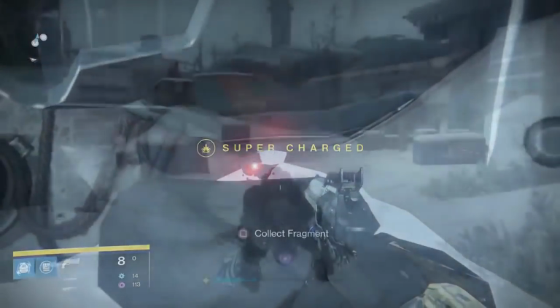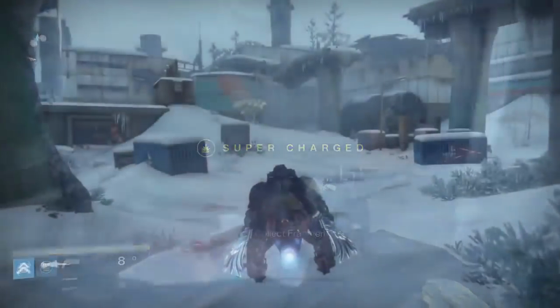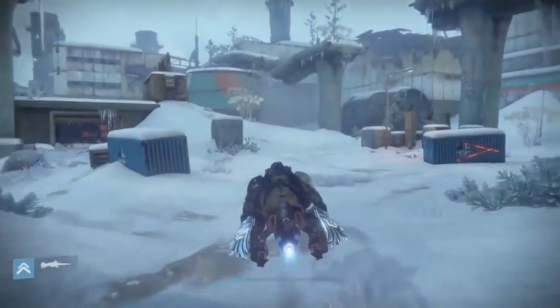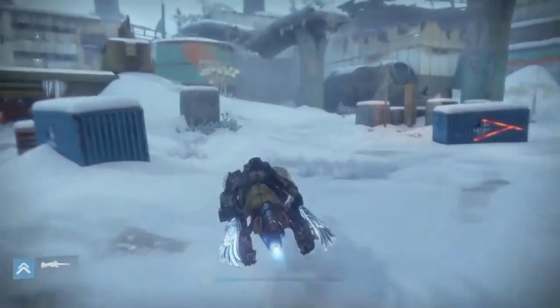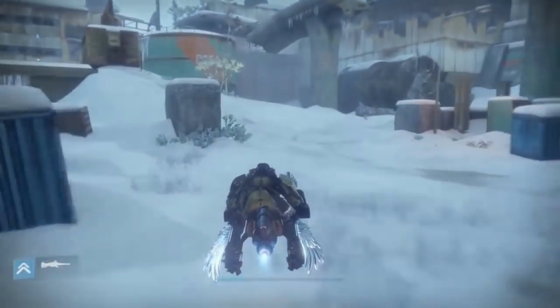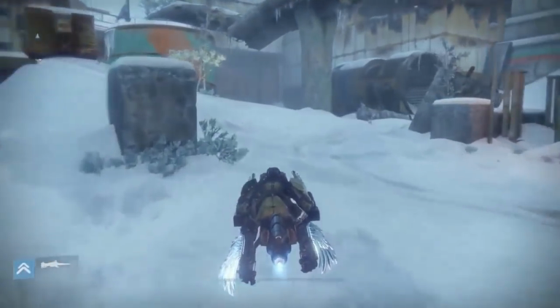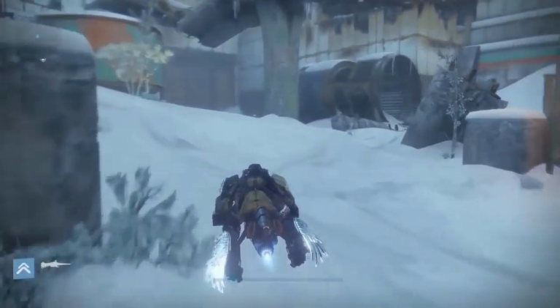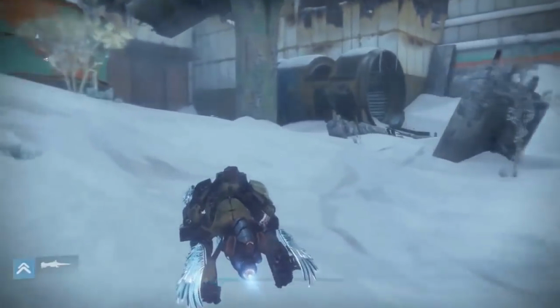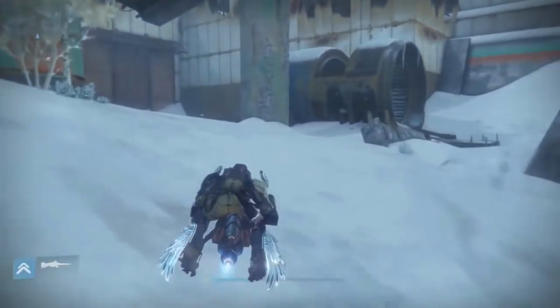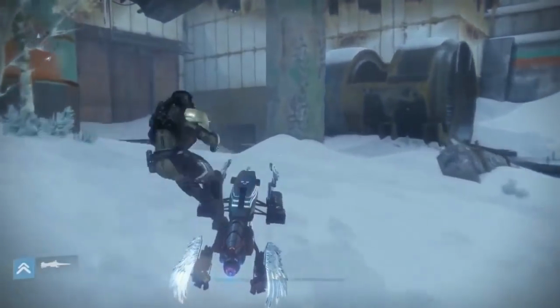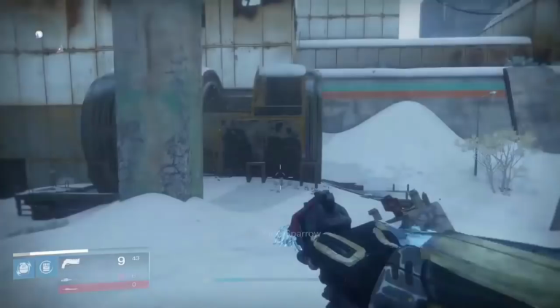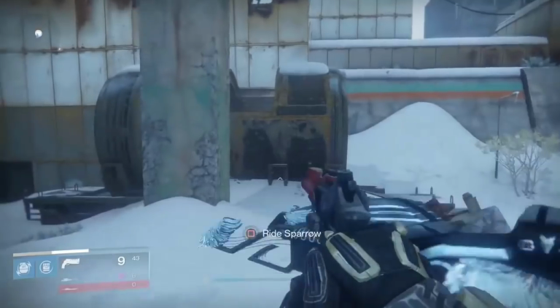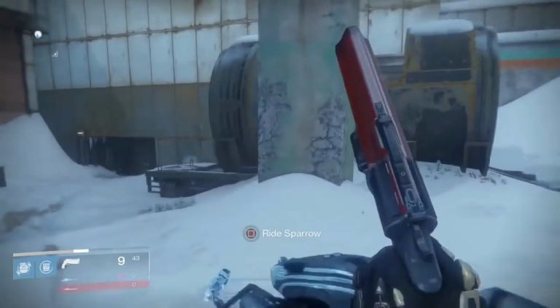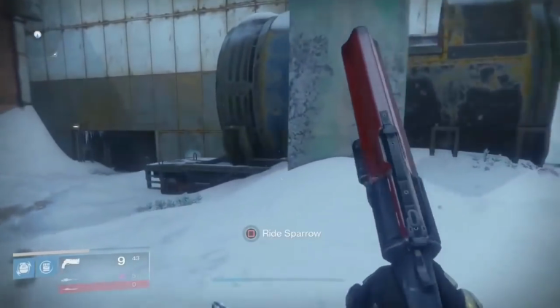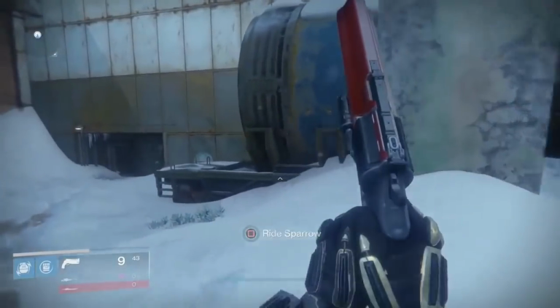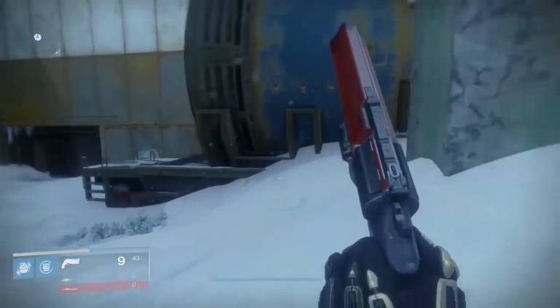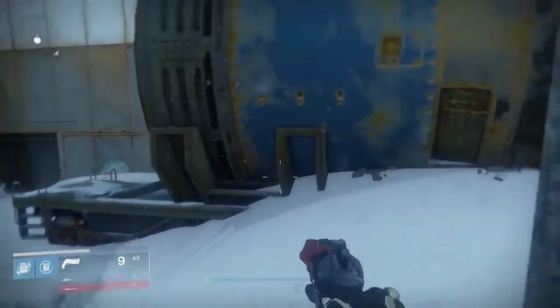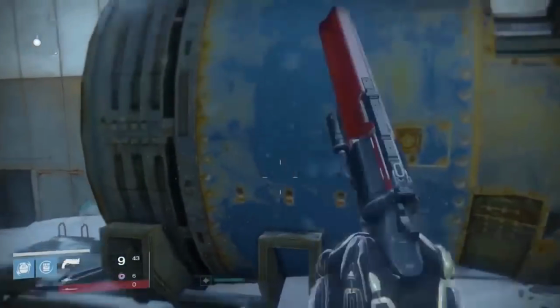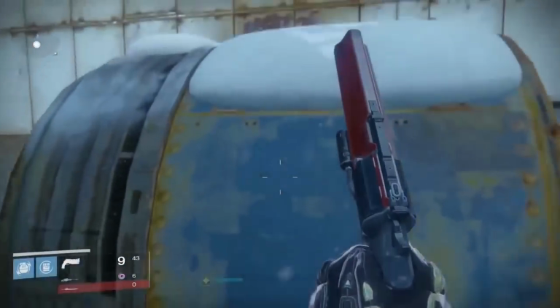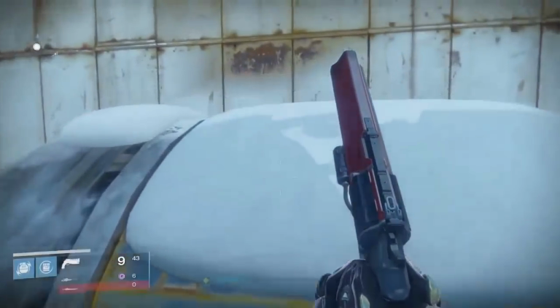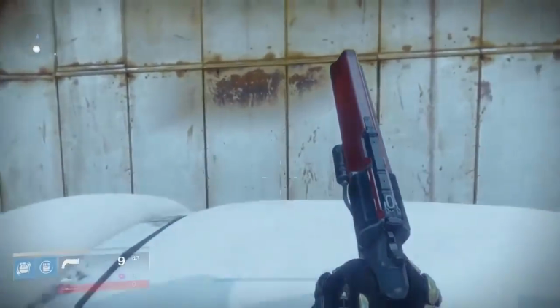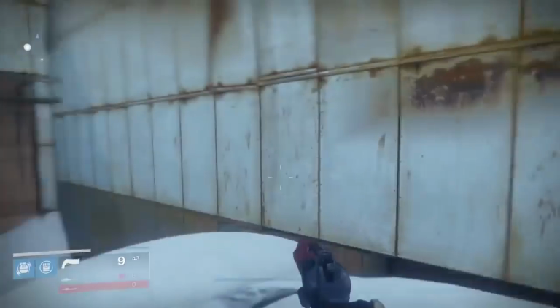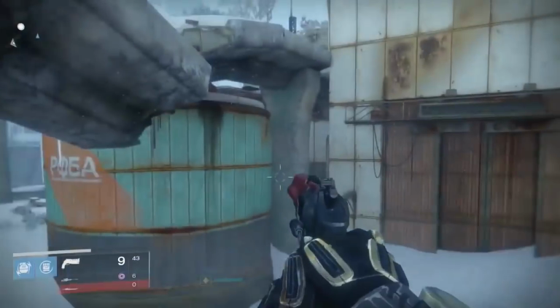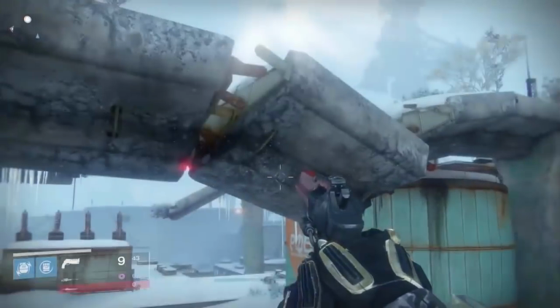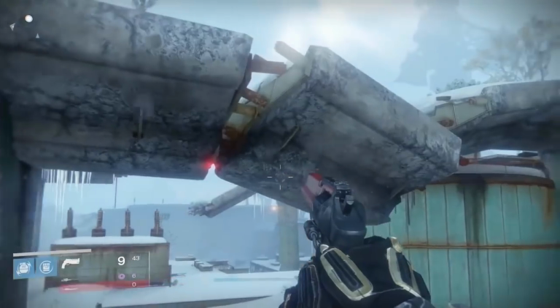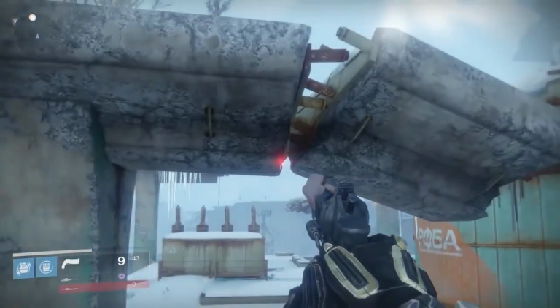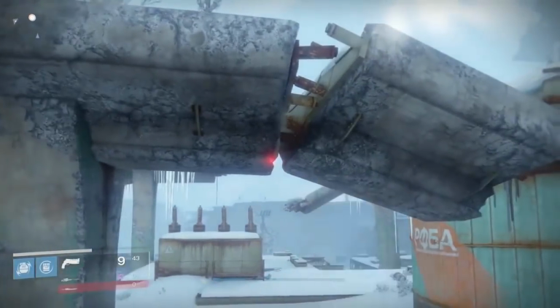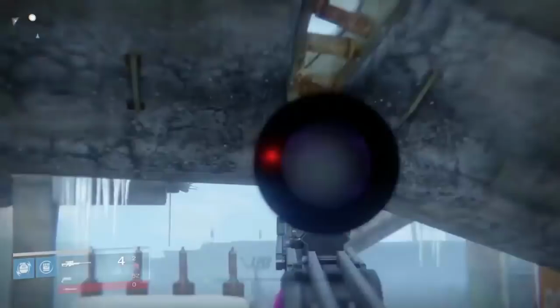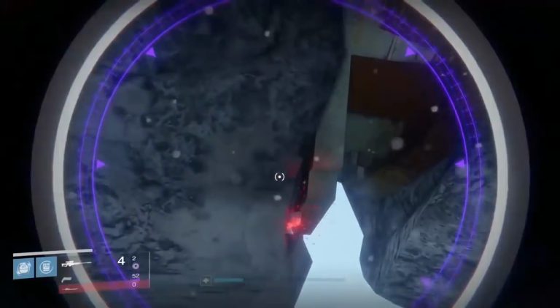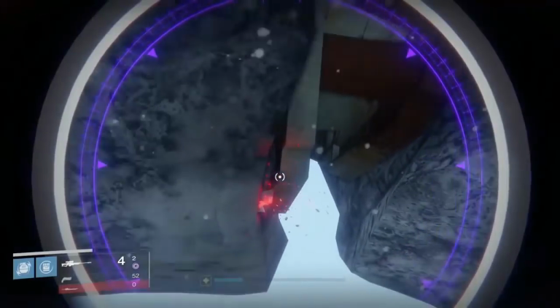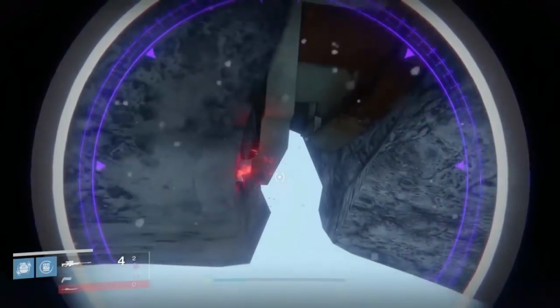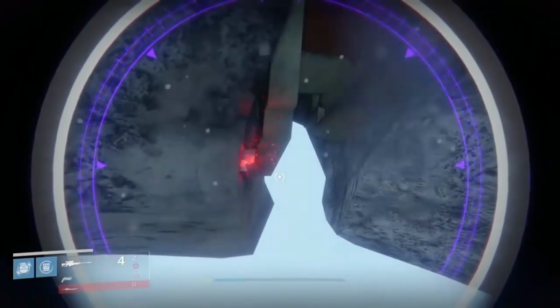Iron Lords 2.1 is in the back of the Divide, over on the right-hand side from where the mission starts you. Go over by the broken-down bridge, jump on the metal tube, and it will be in the crack of the broken-down bridge.